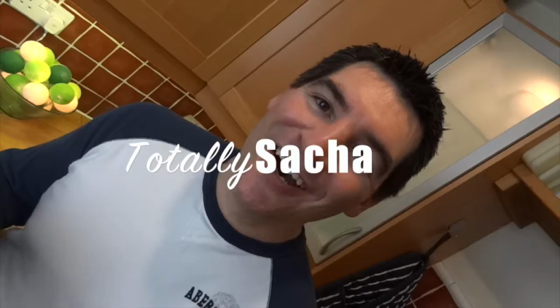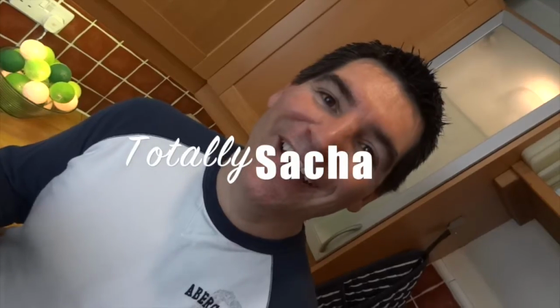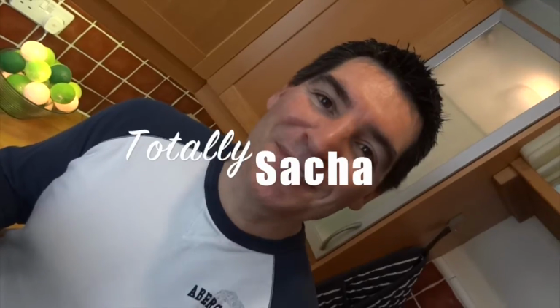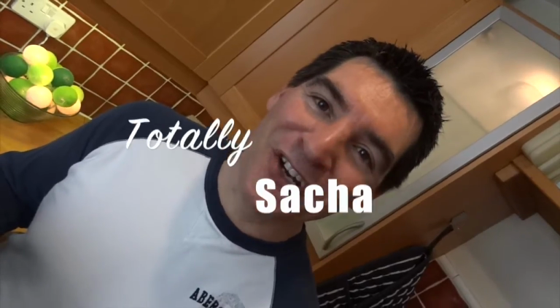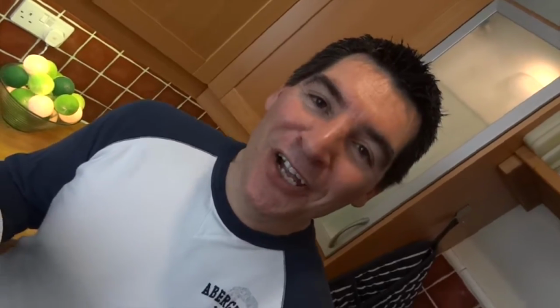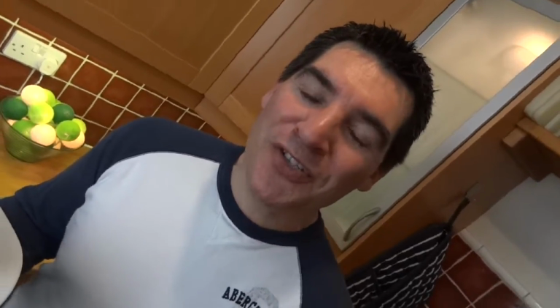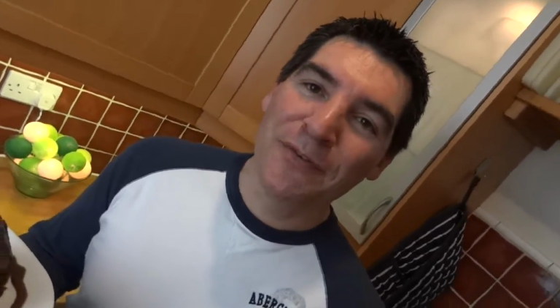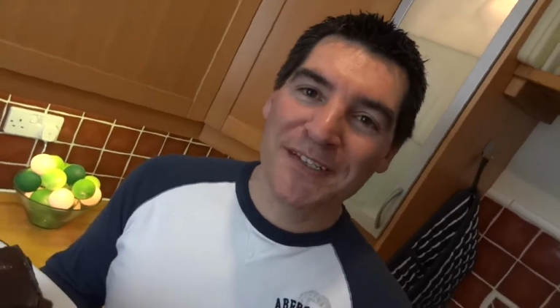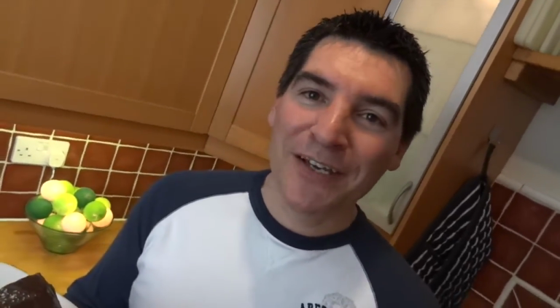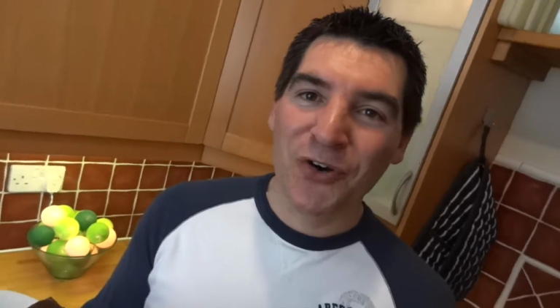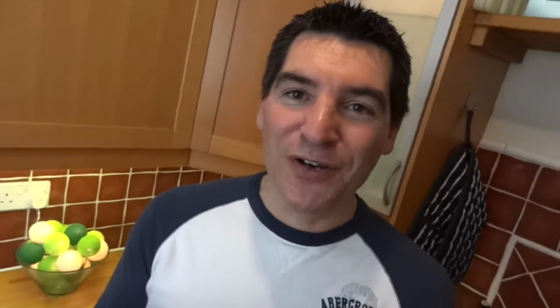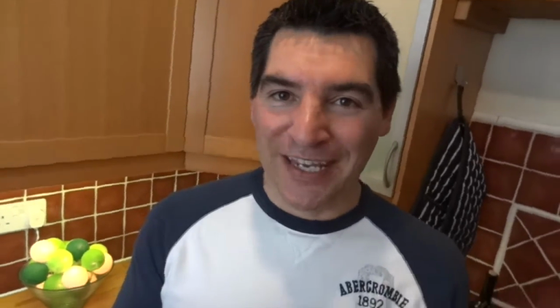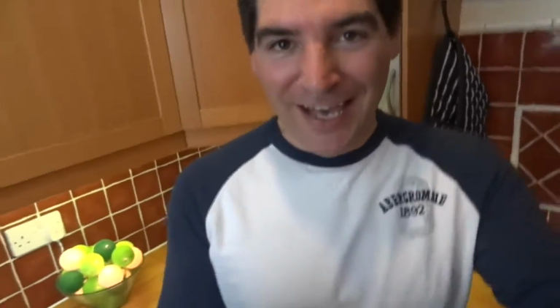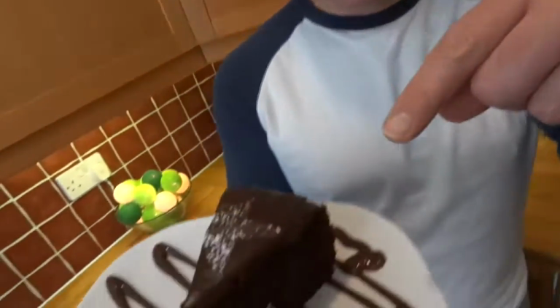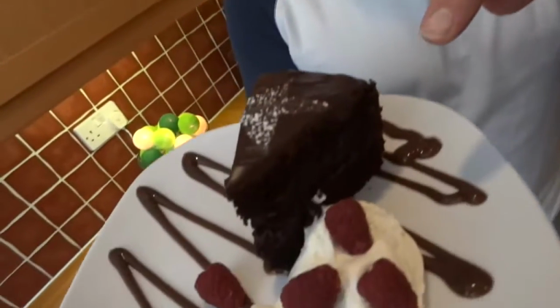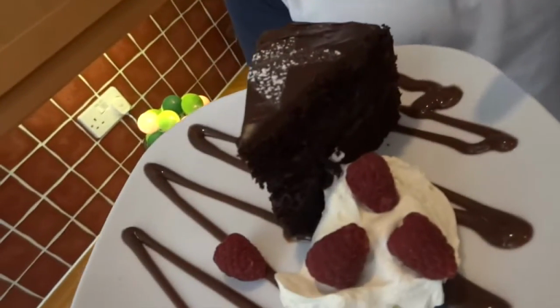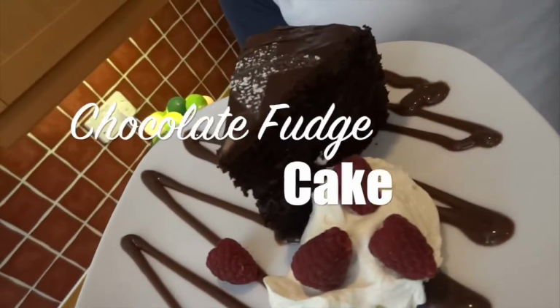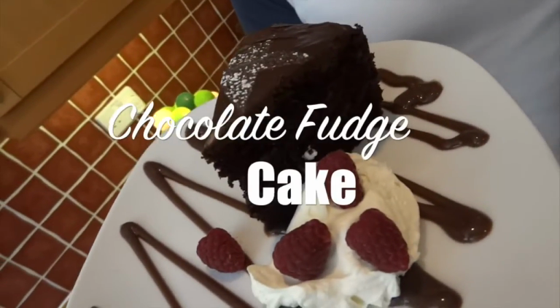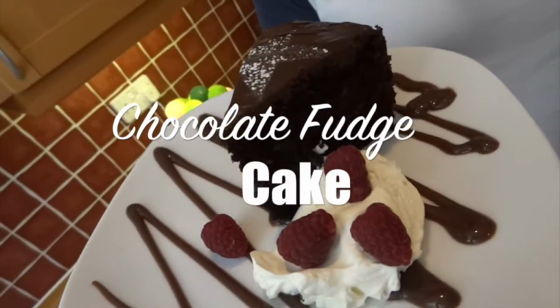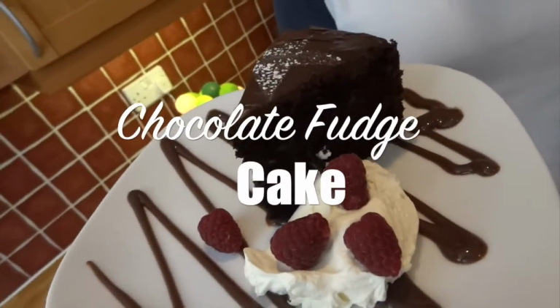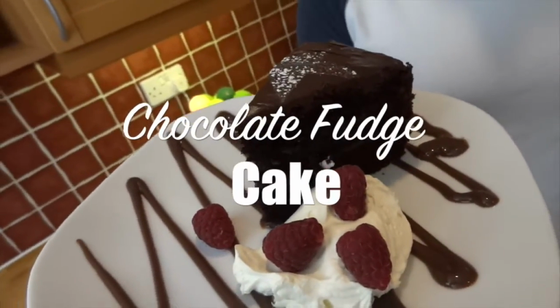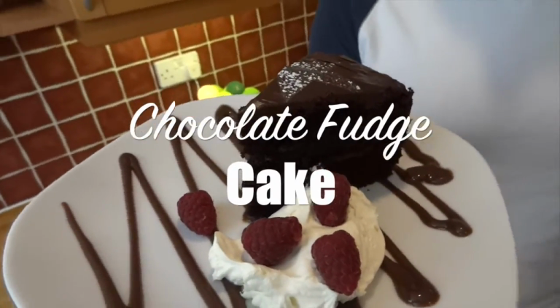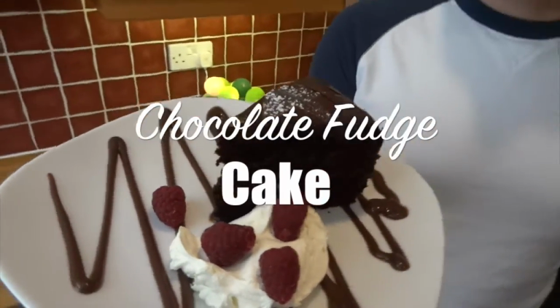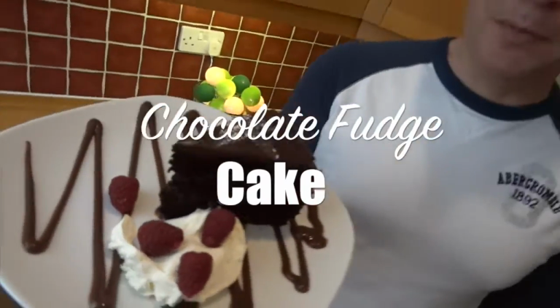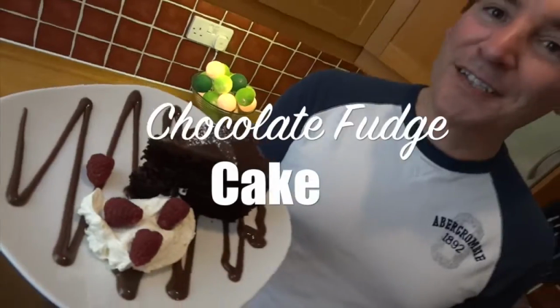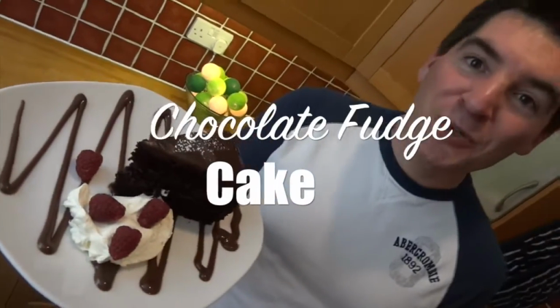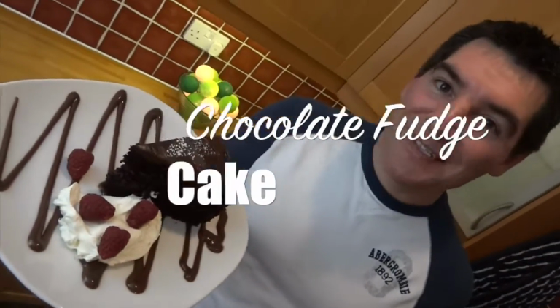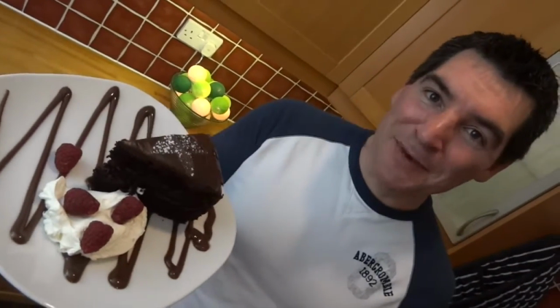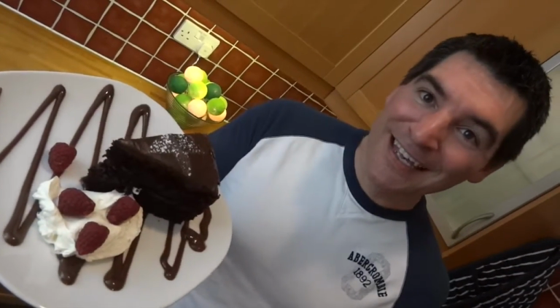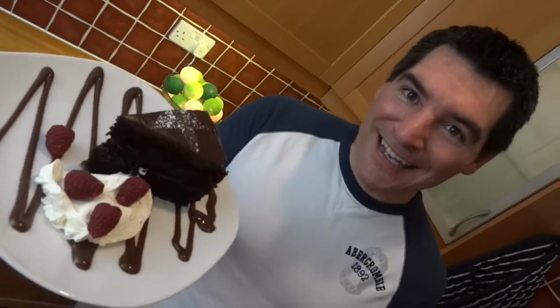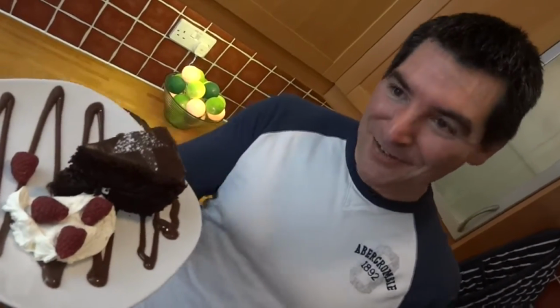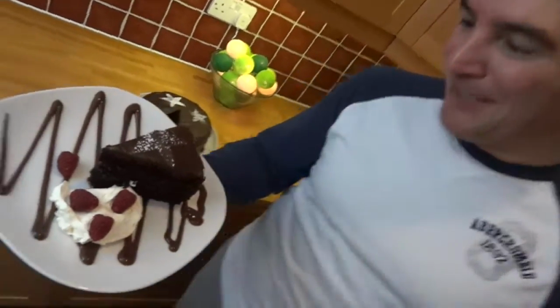Hi, I'm Sasha. Lots of you have been requesting to make a chocolate fudge cake and I've finally done it. I'm sure most of you will have the ingredients in your cupboard because it's super easy to make, and here's how I do it.